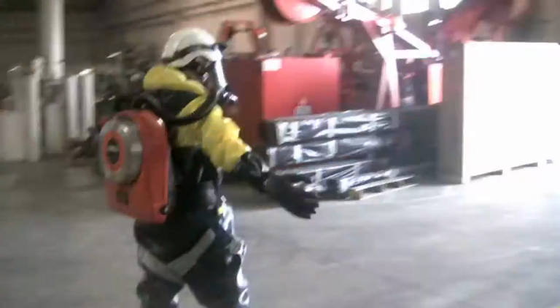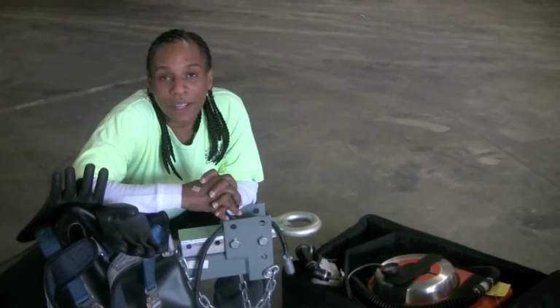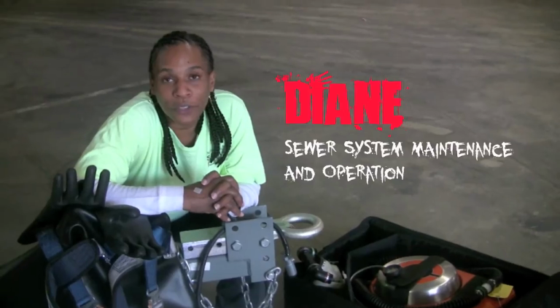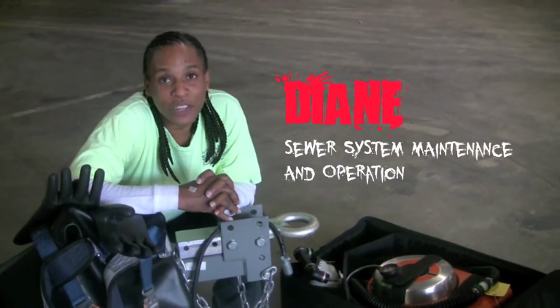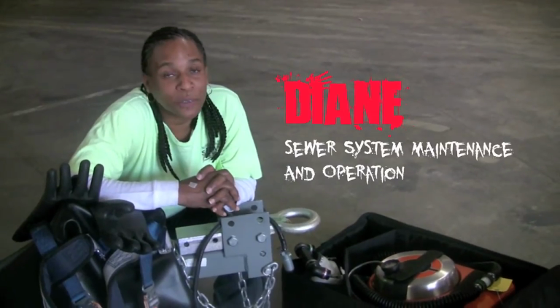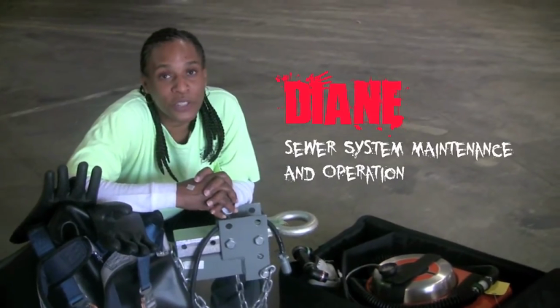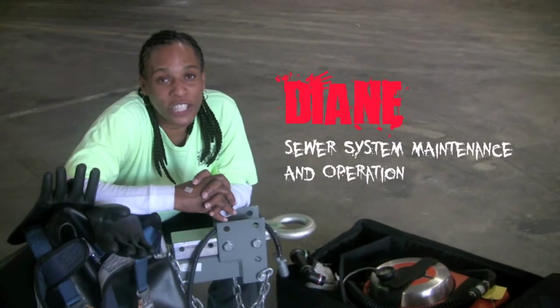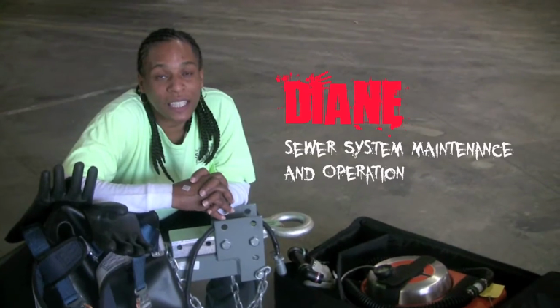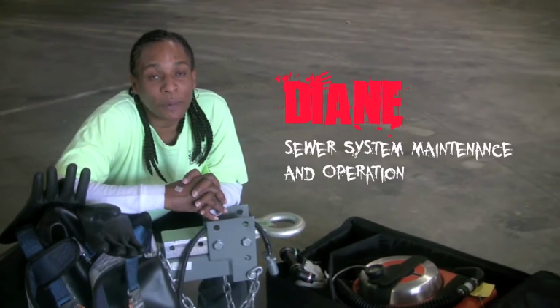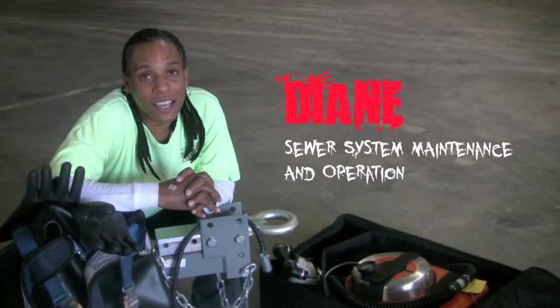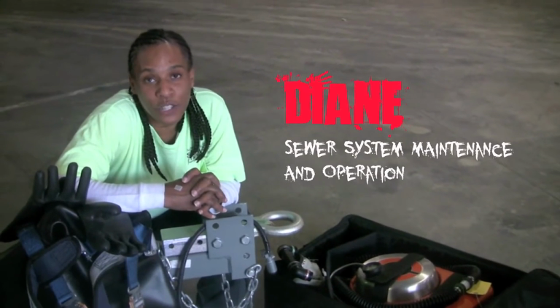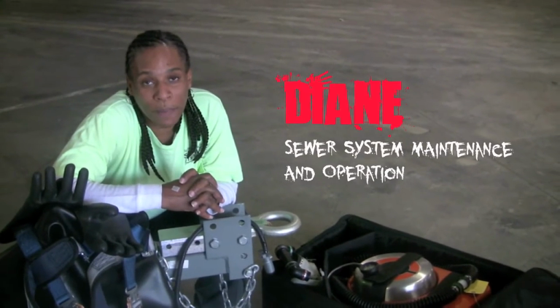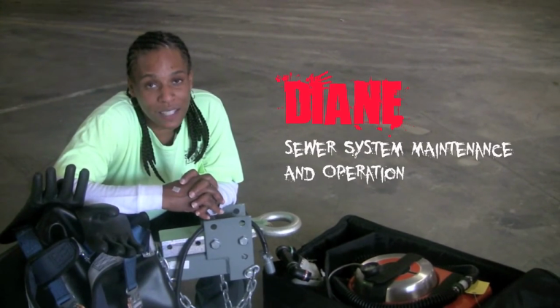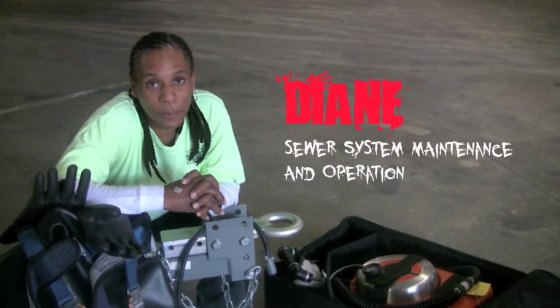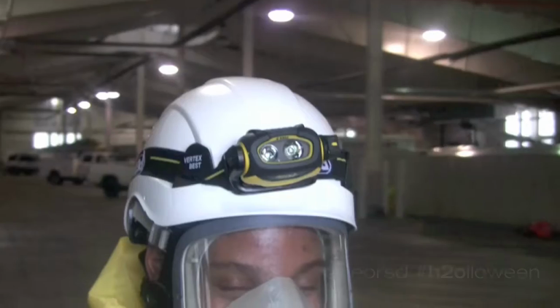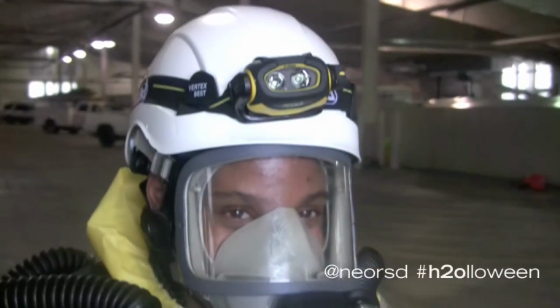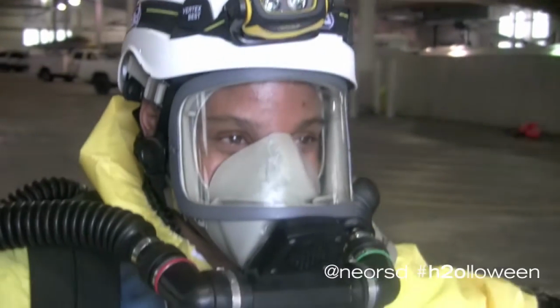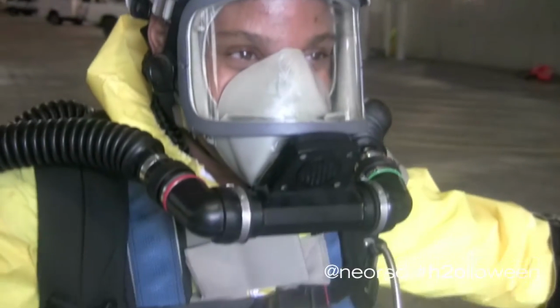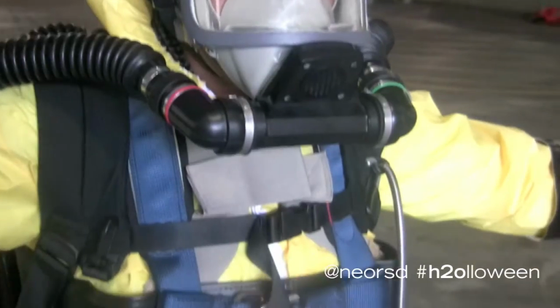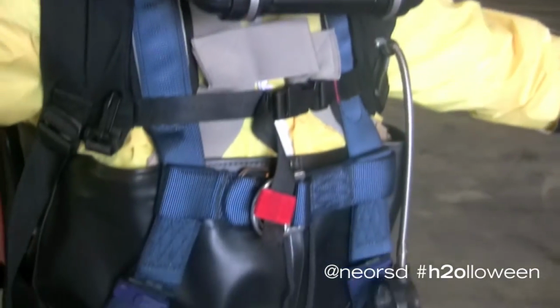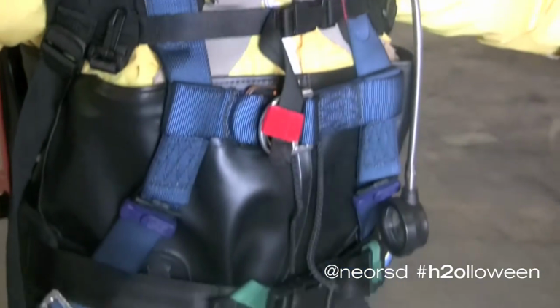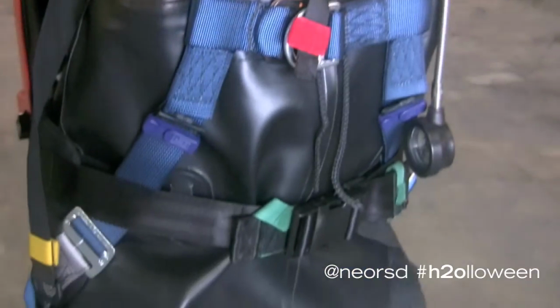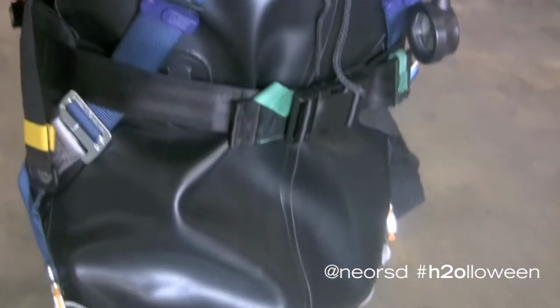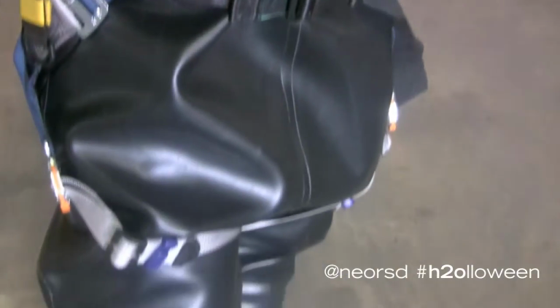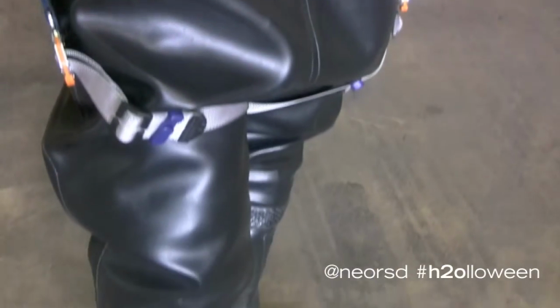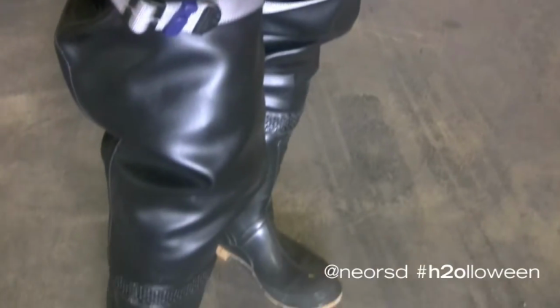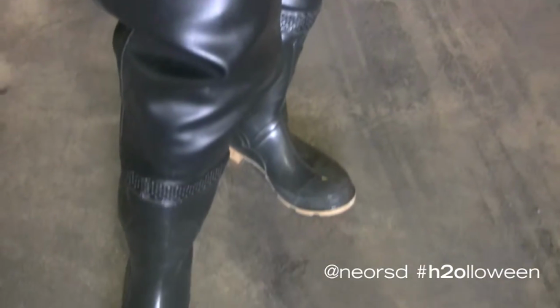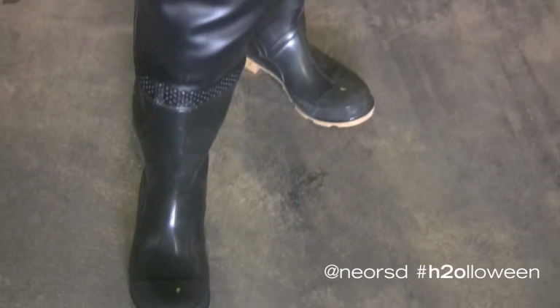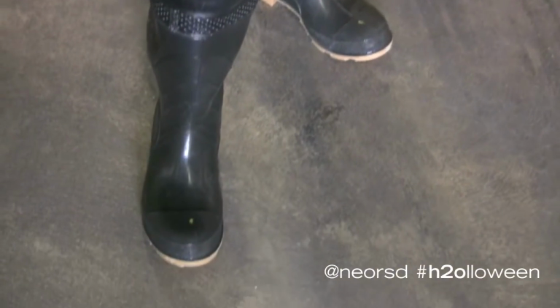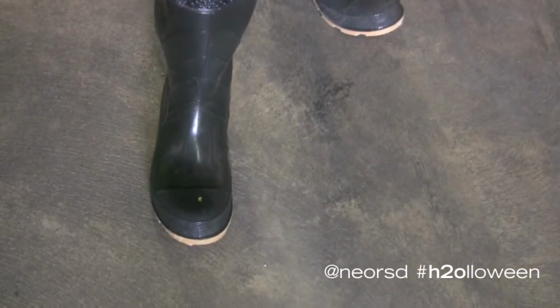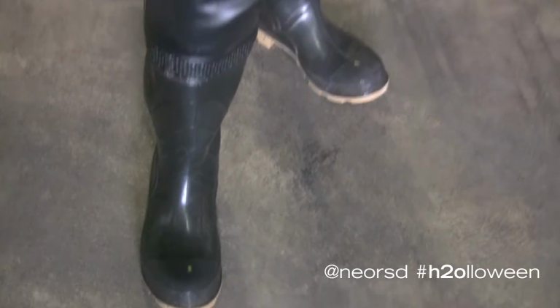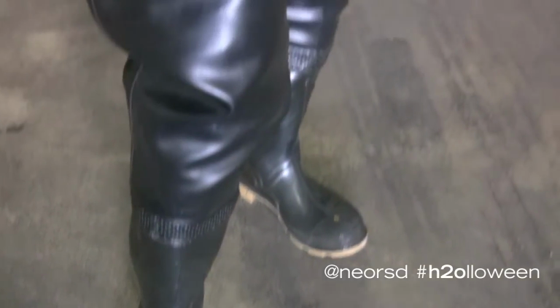I work for the Northeast Ohio Regional Sewer District in the Sewer Maintenance Department. I'm going to show you what it looks like before and after putting on higher-tier gear for going out into the field.